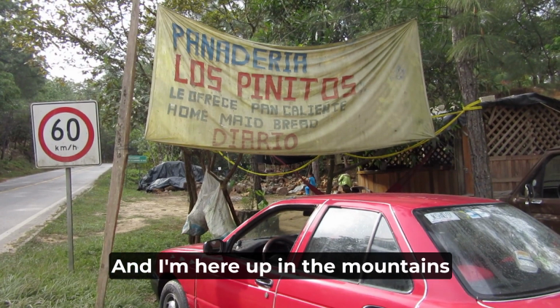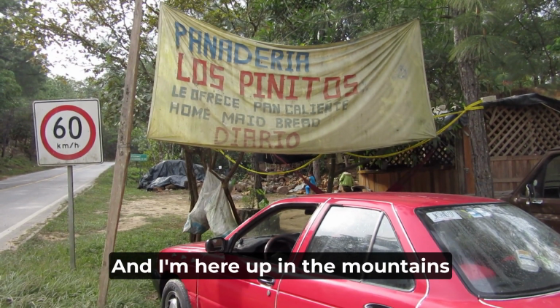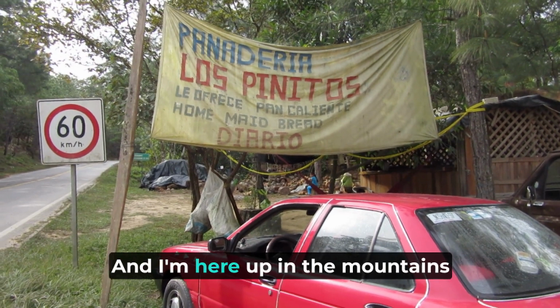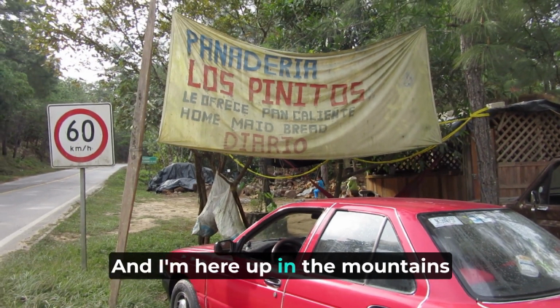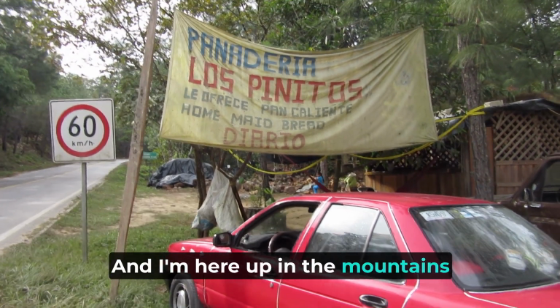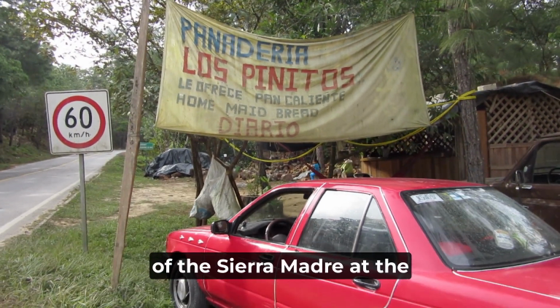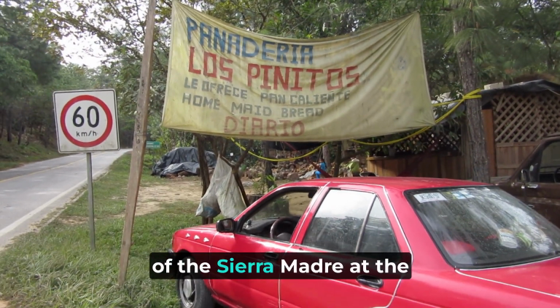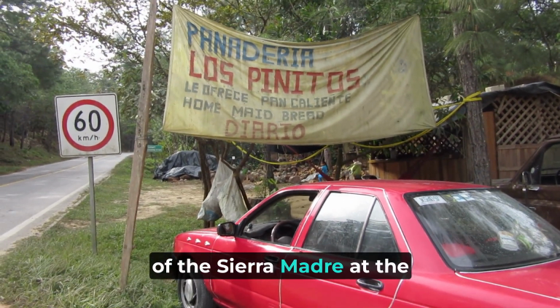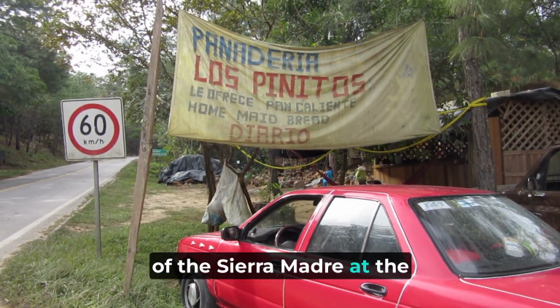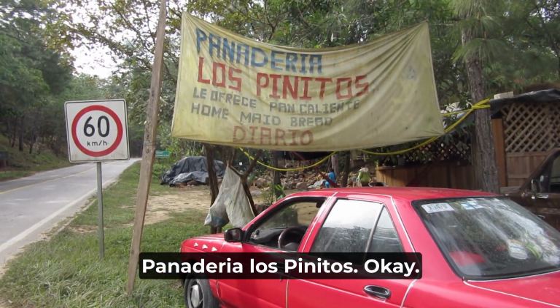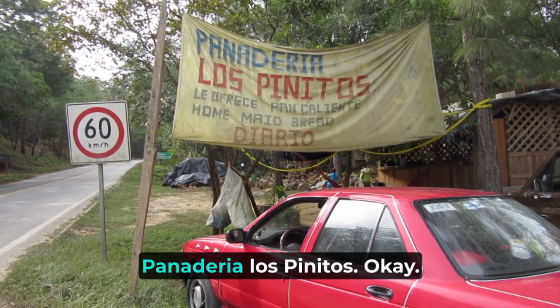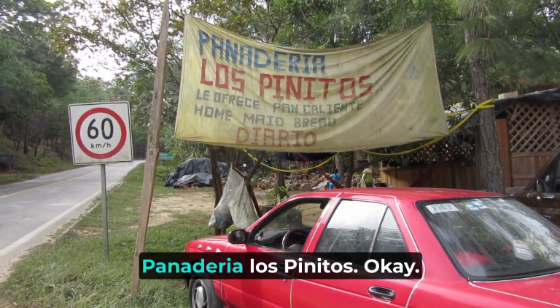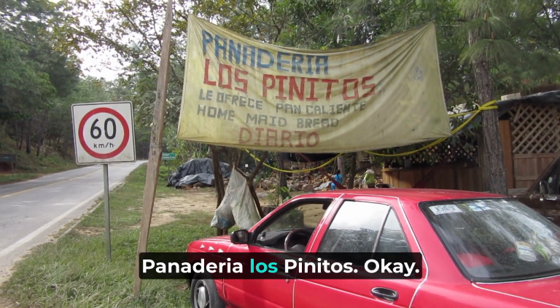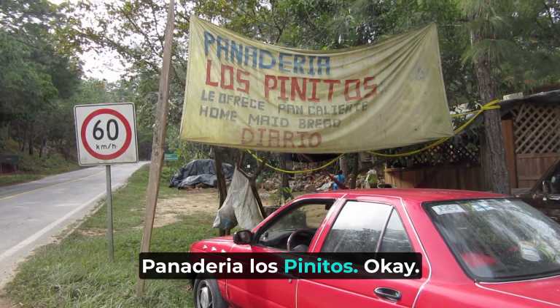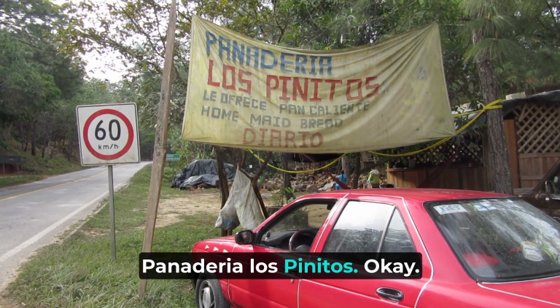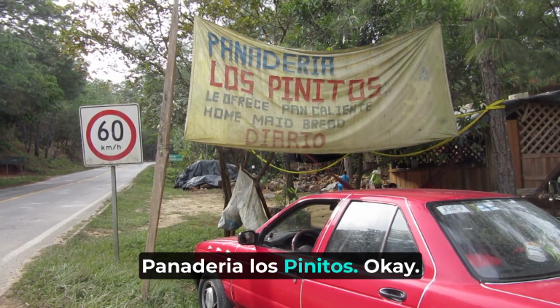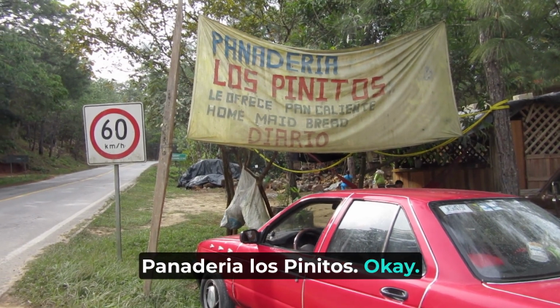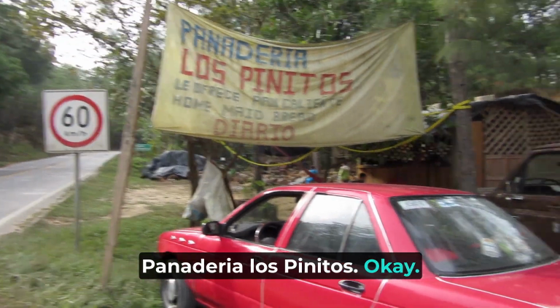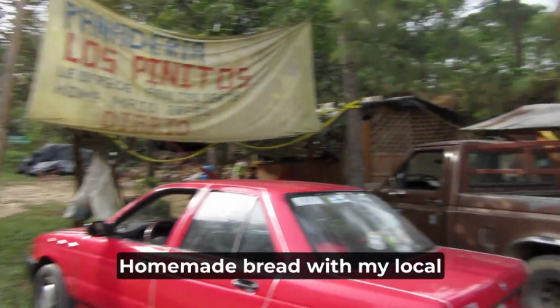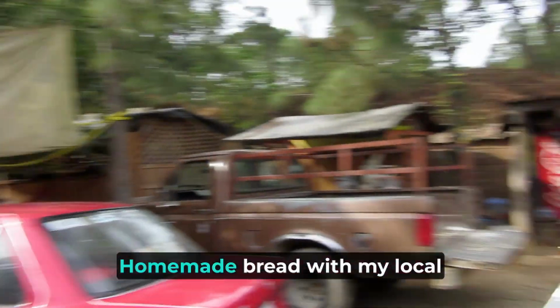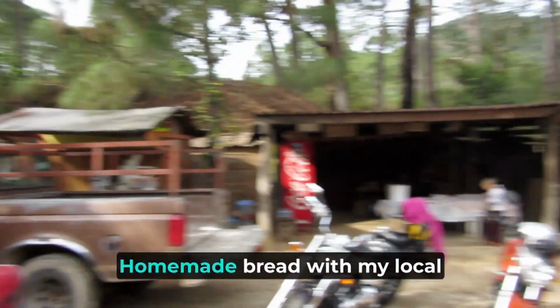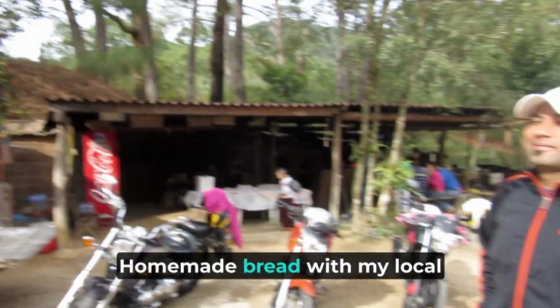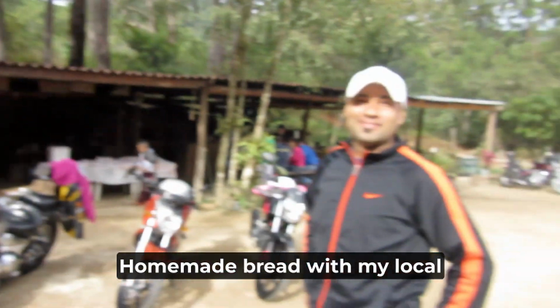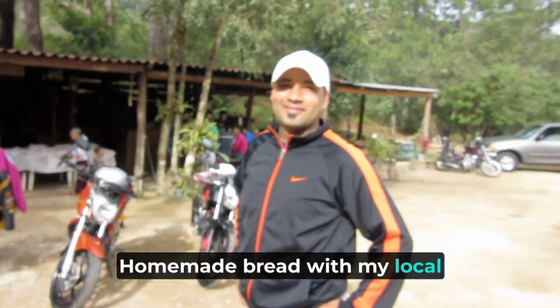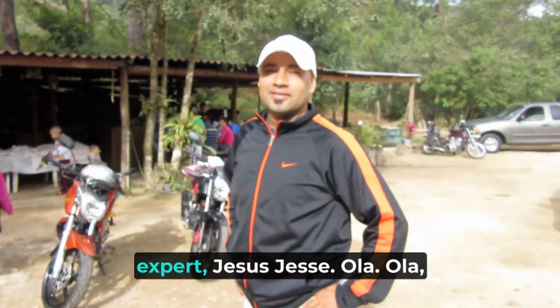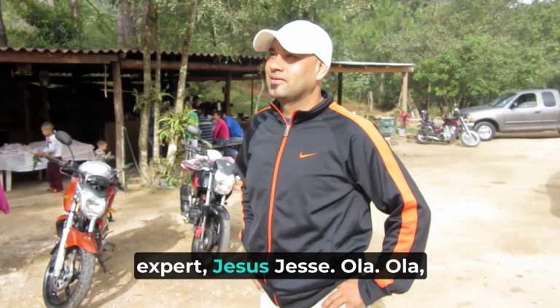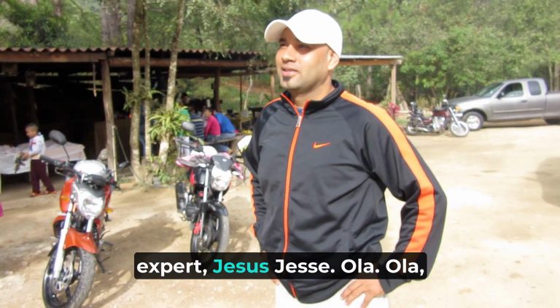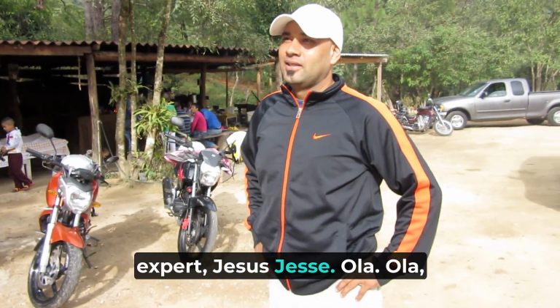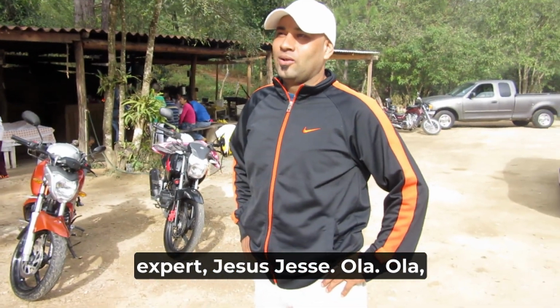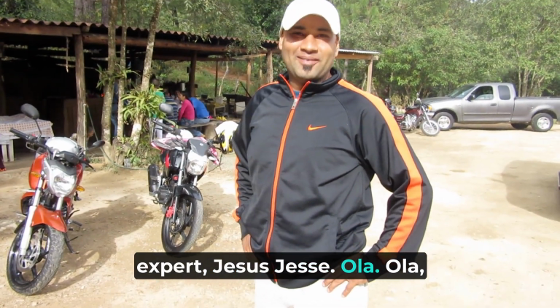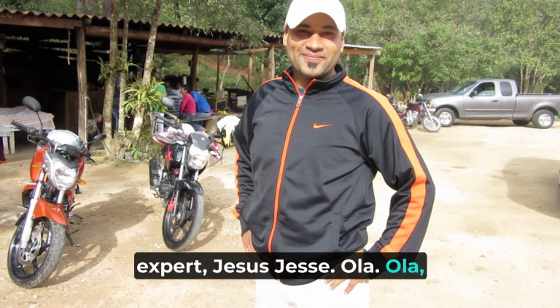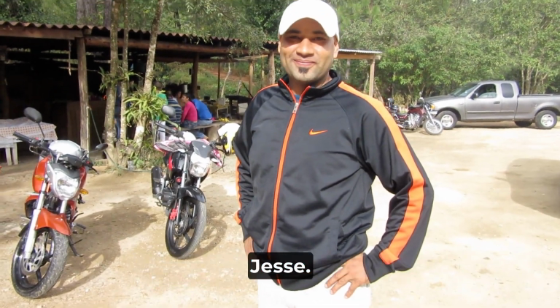I'm here up in the mountains of the Sierra Madre at the Panaderia Los Pinitos. Homemade bread with my local expert, Jesus — Jesse. Hola. Hola, Jesse.